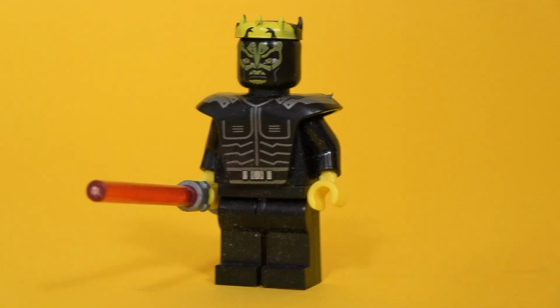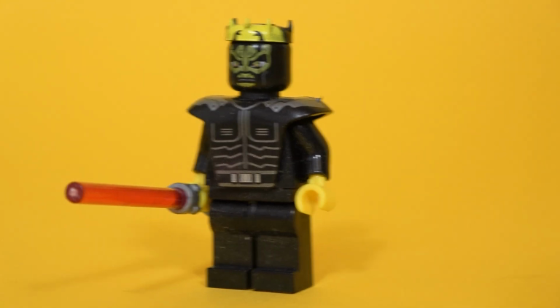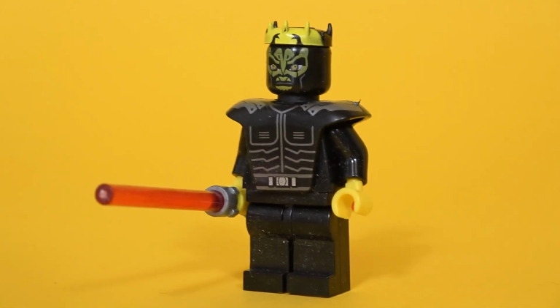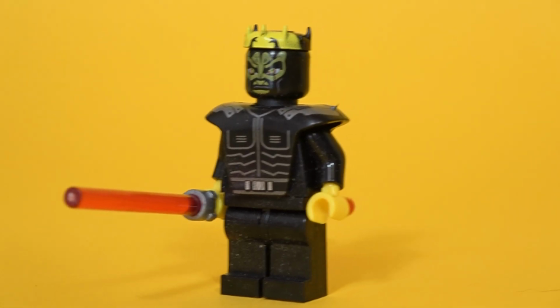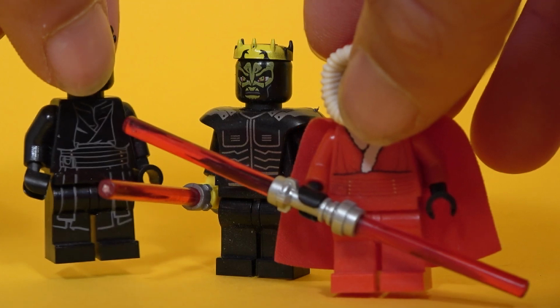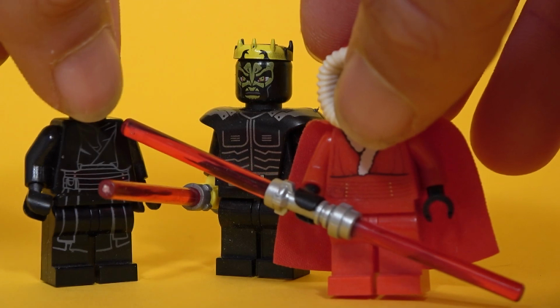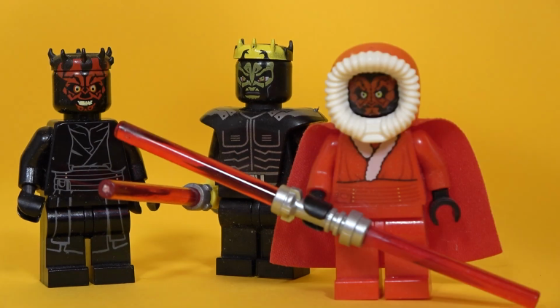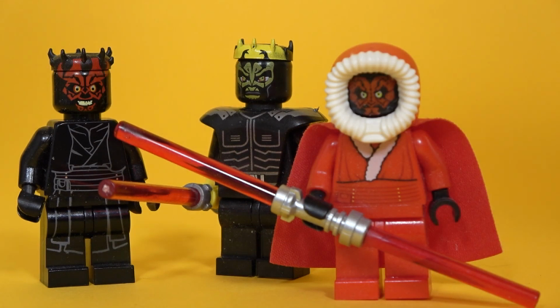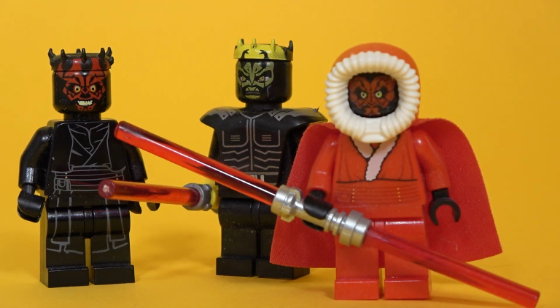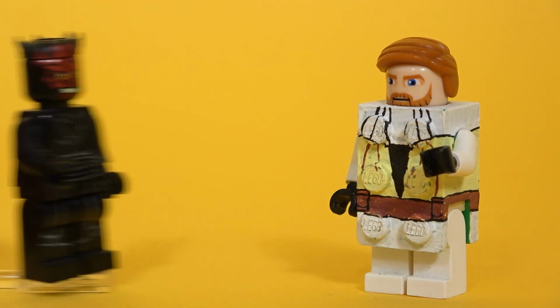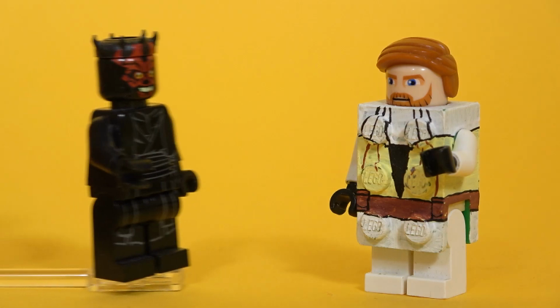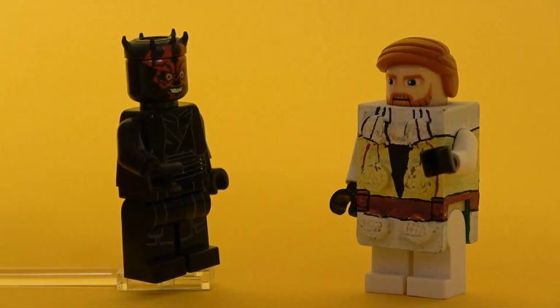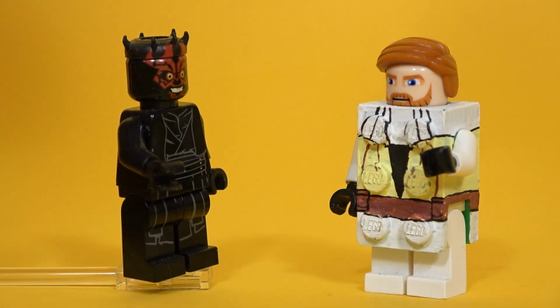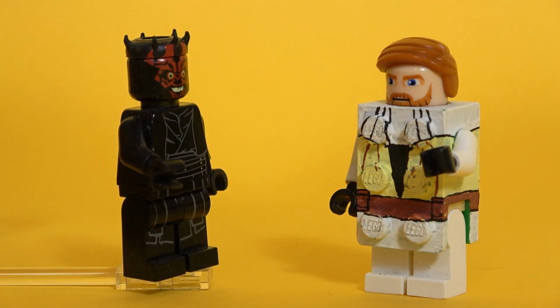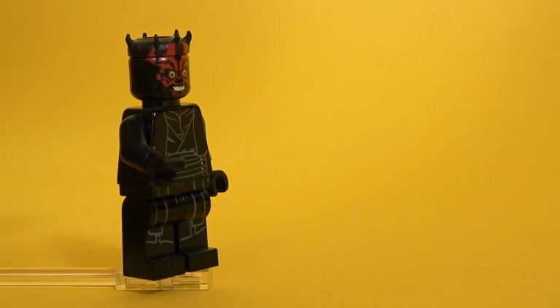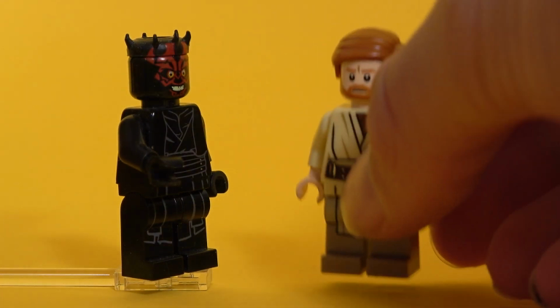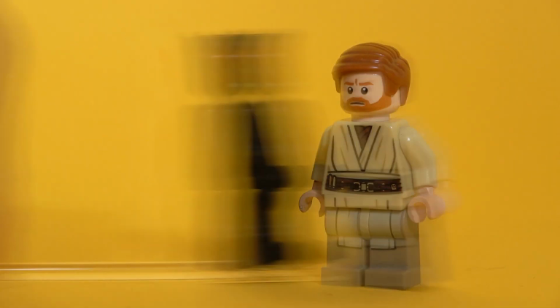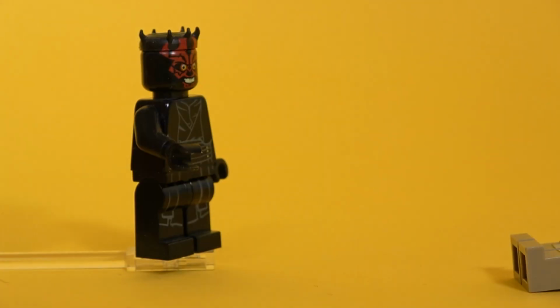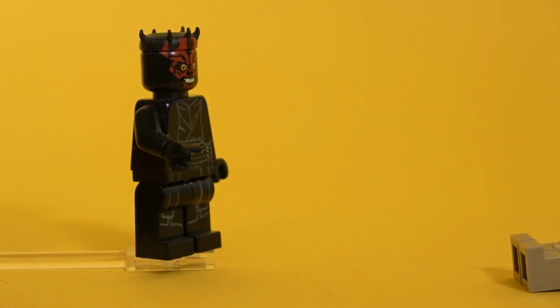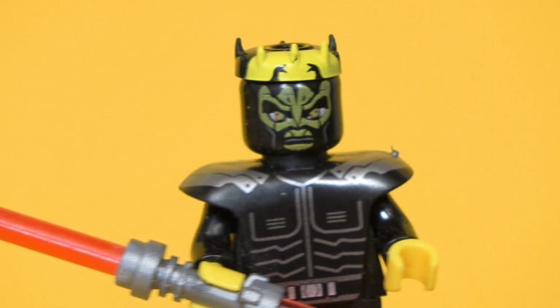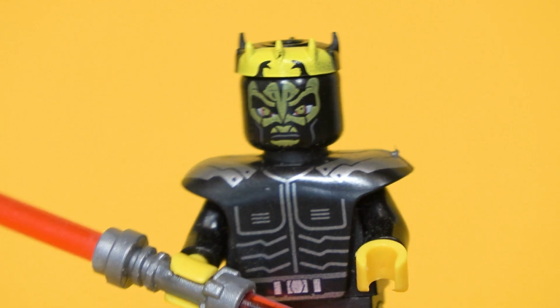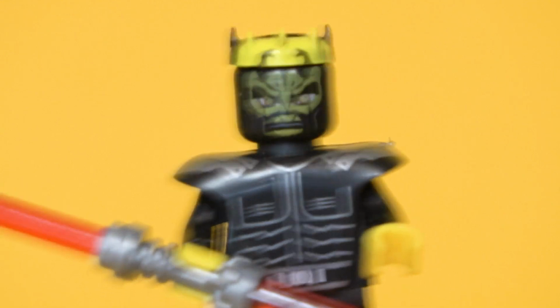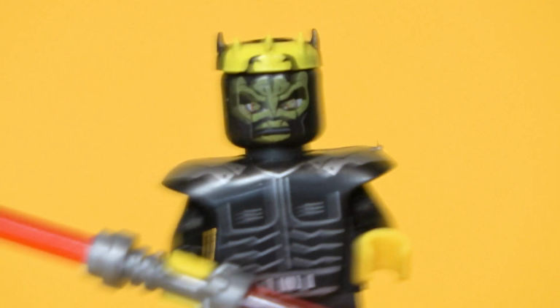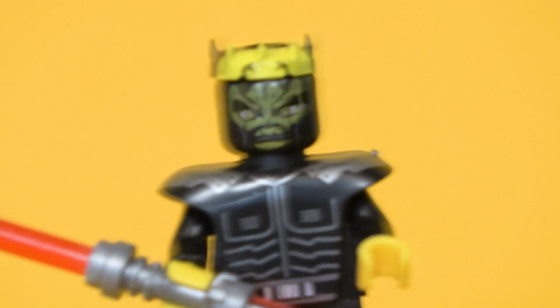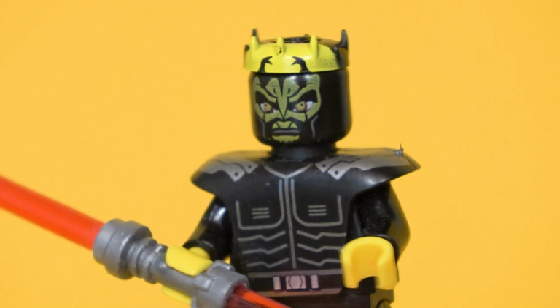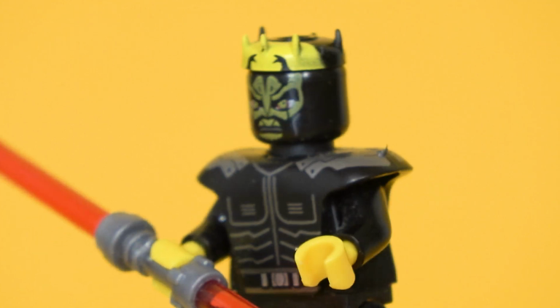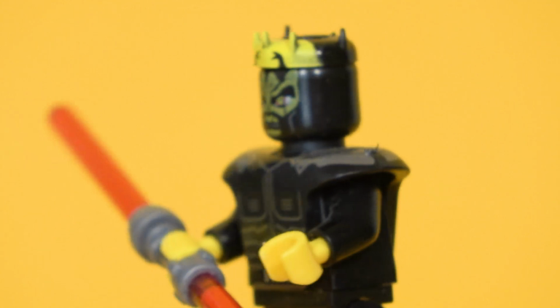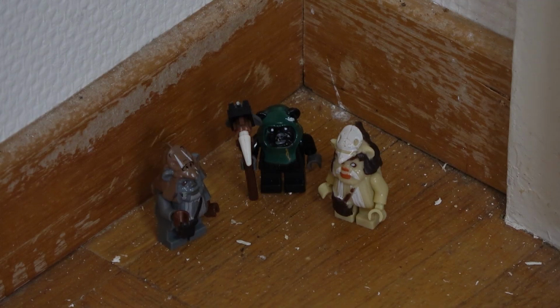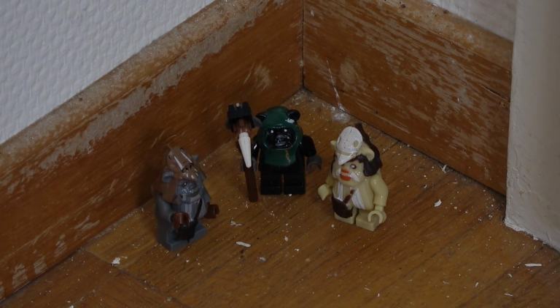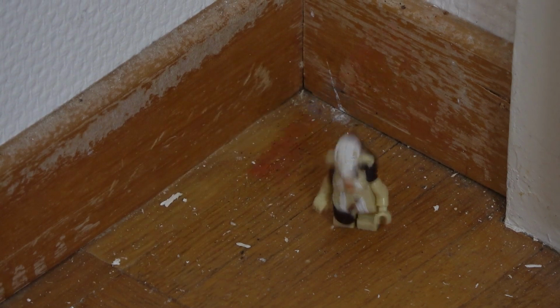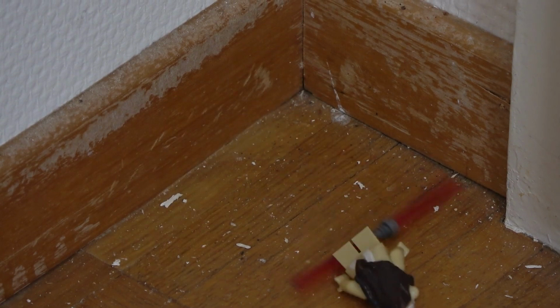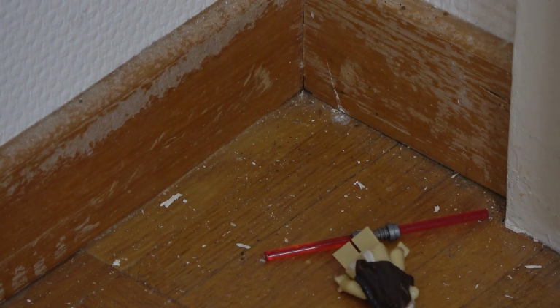Neither would I include Savage Opress. He's the brother of Darth Maul who seeks revenge on Kenobi. The color difference between his horns and his face is unbelievable. So into the corner with him as well.